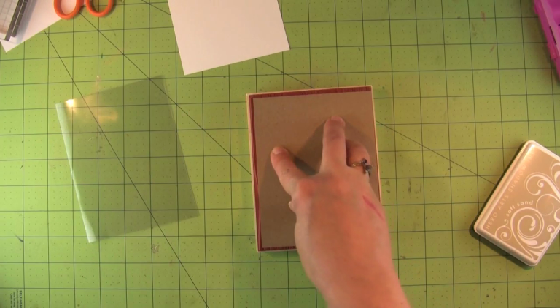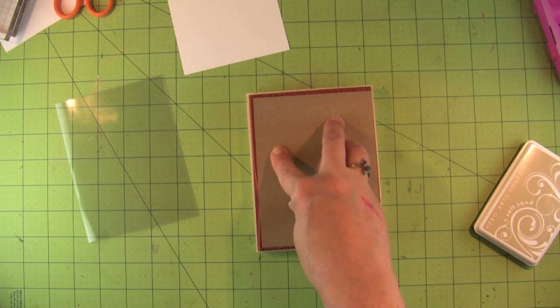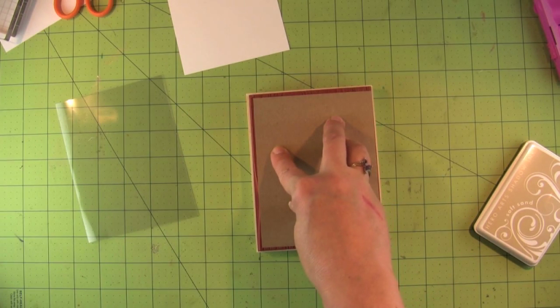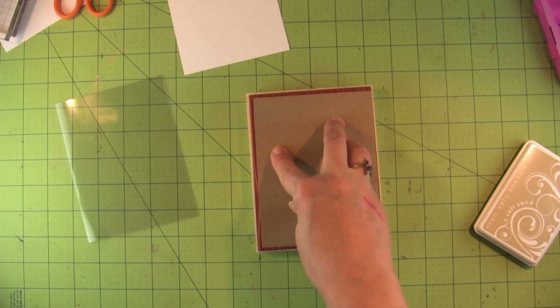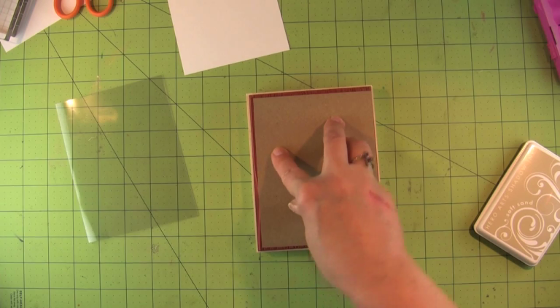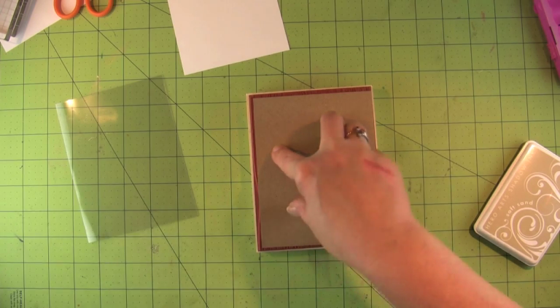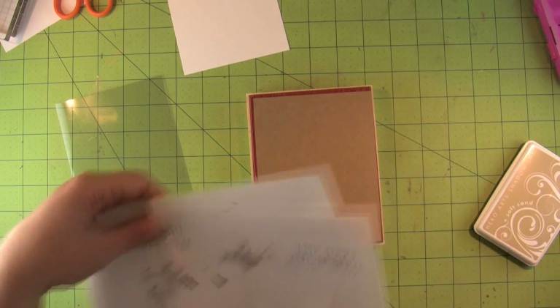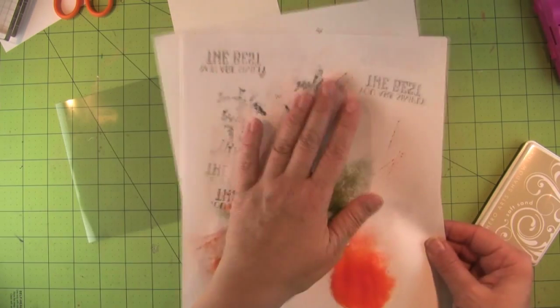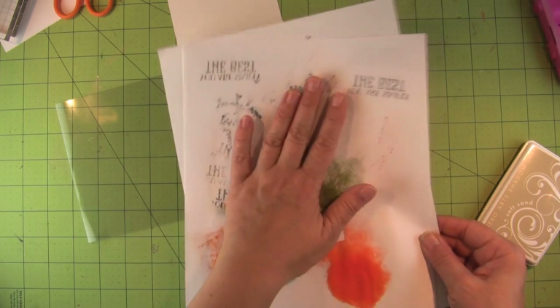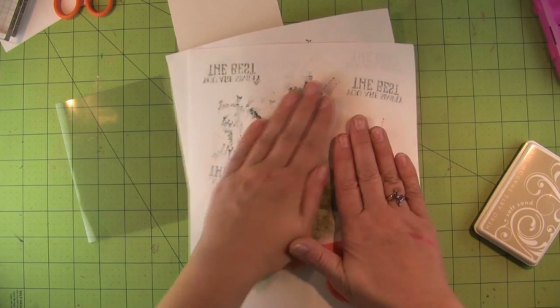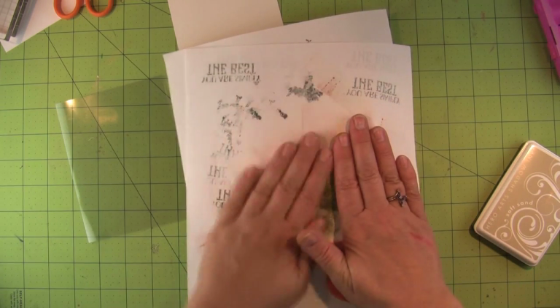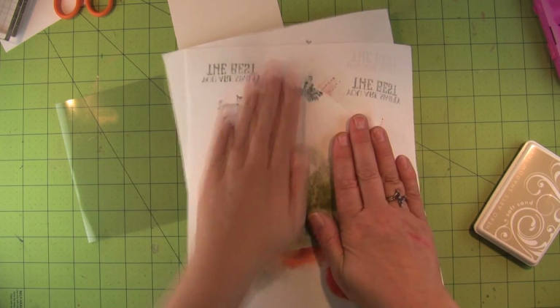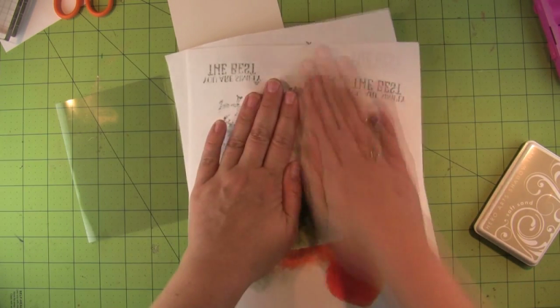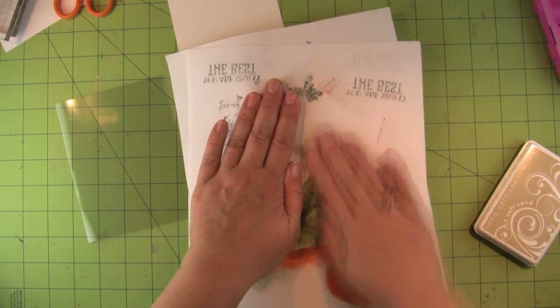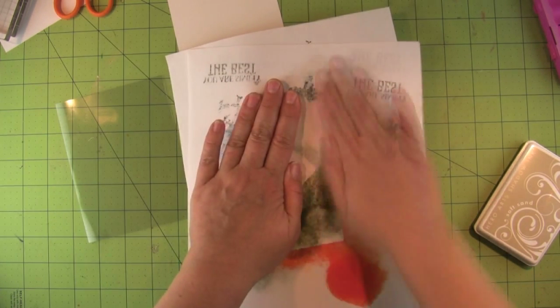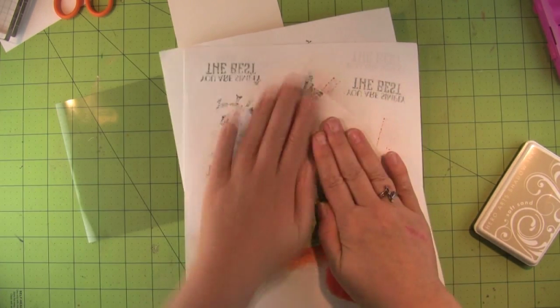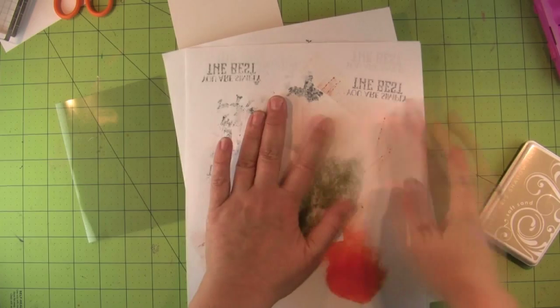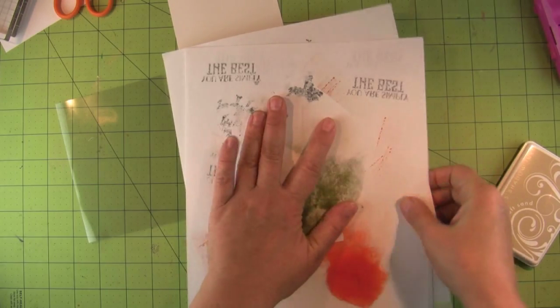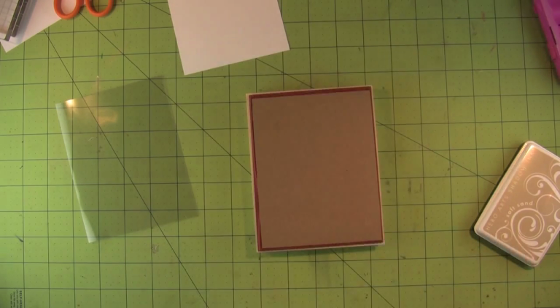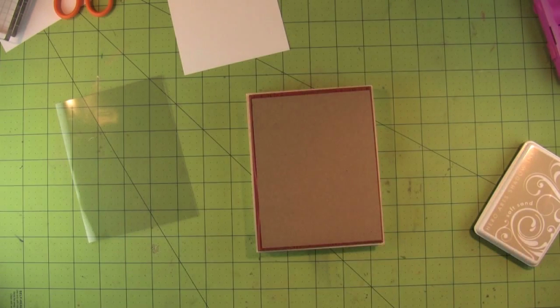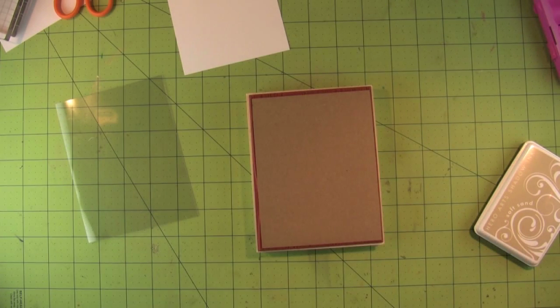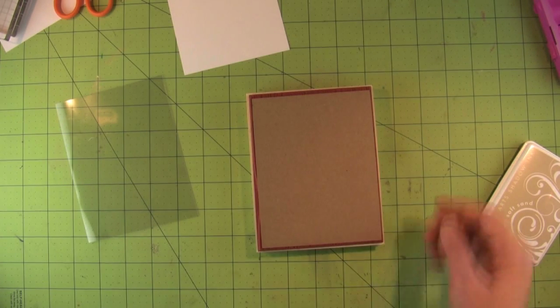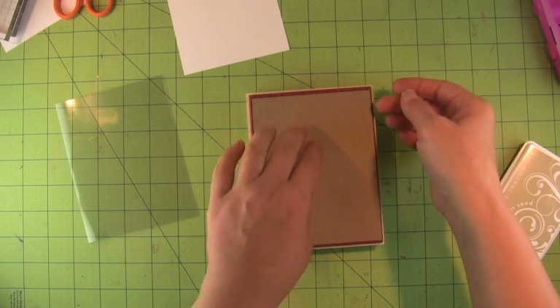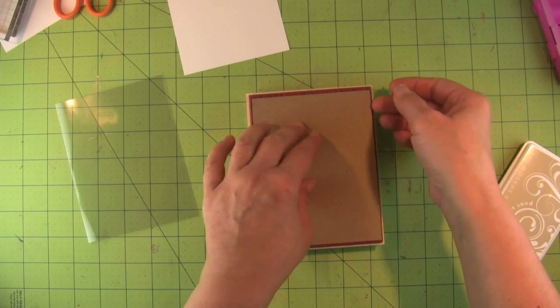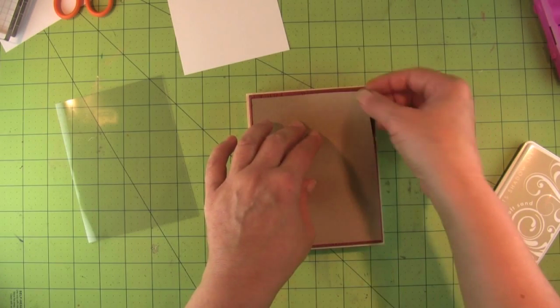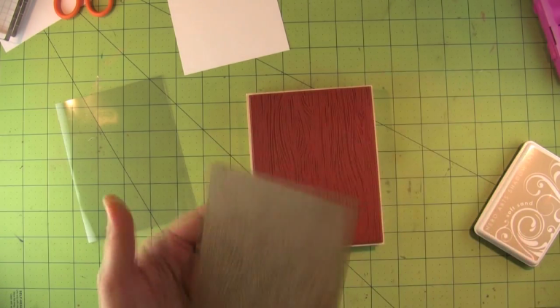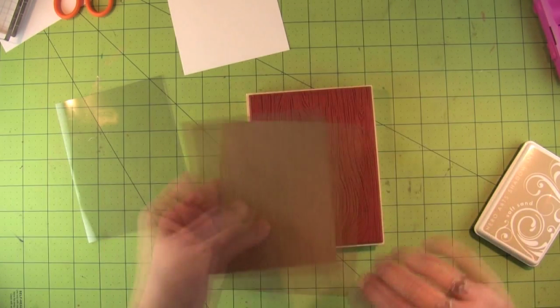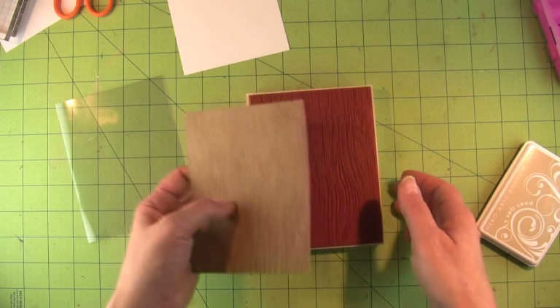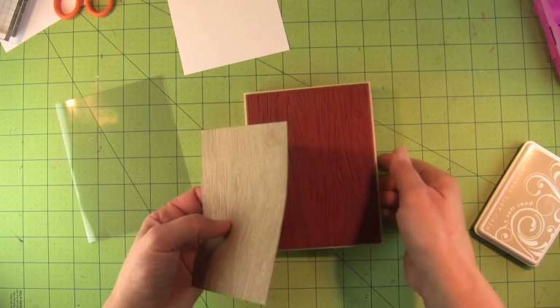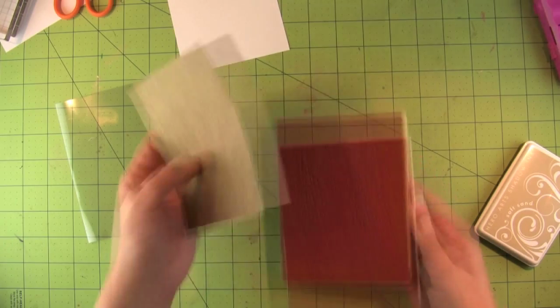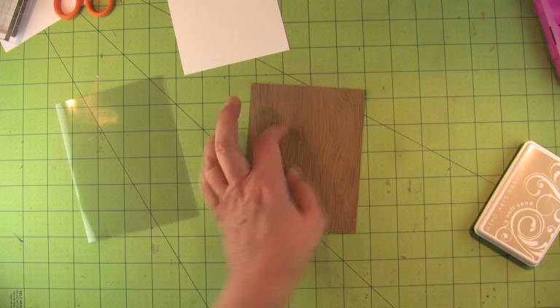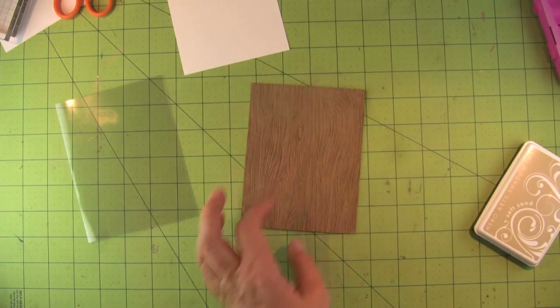I'm placing the craft paper, which is also from Hero Arts, on the stamp. I've got my messy used scratch paper to put on top to rub on so I don't get my fingers all inky.